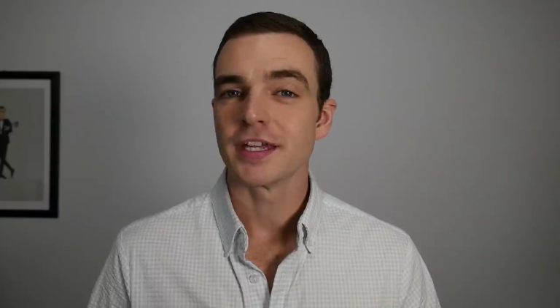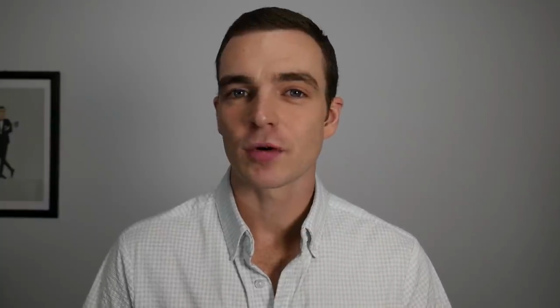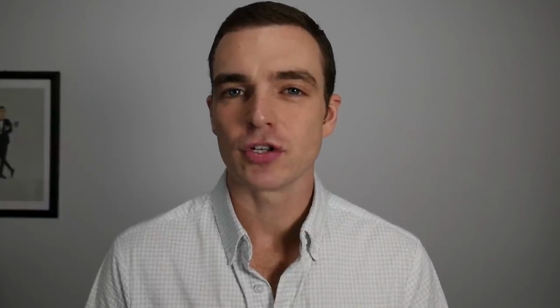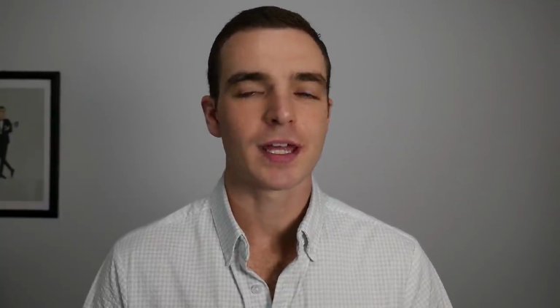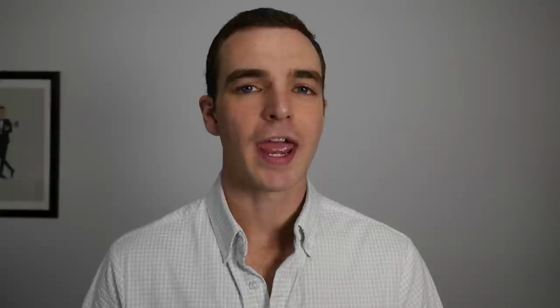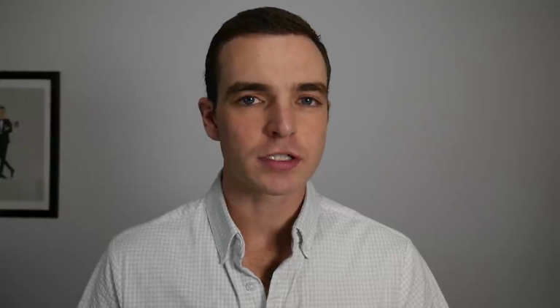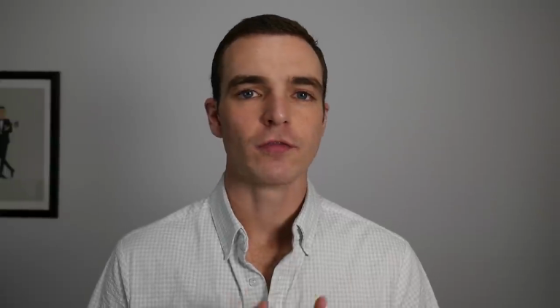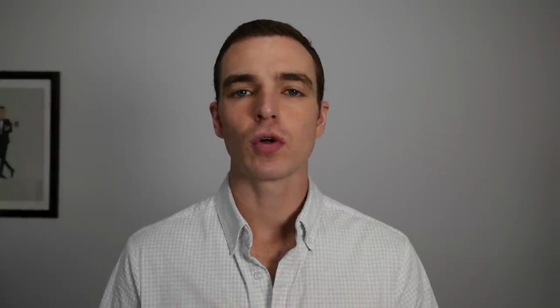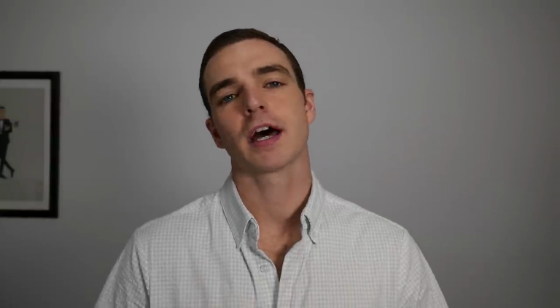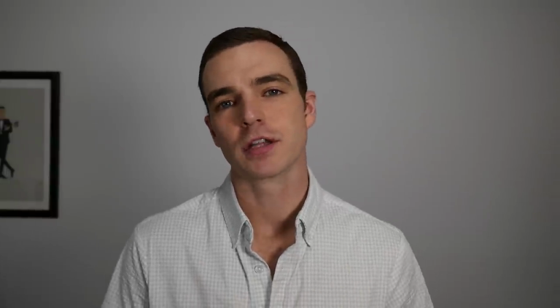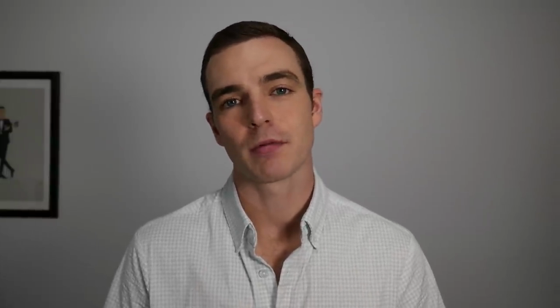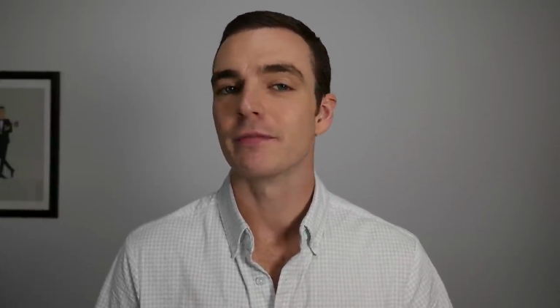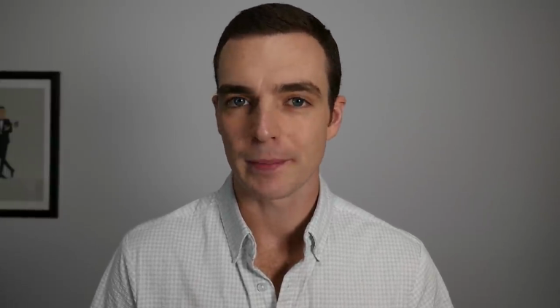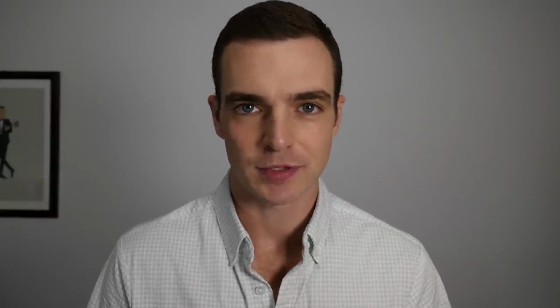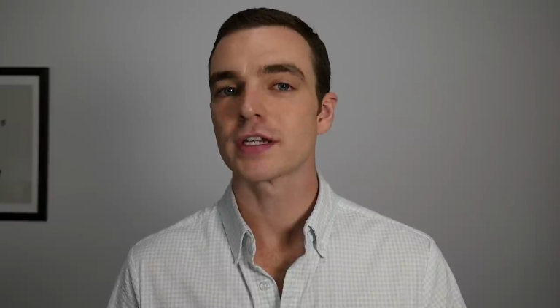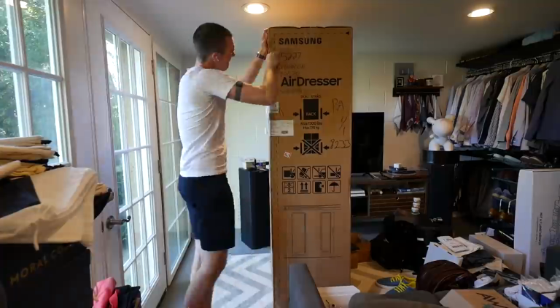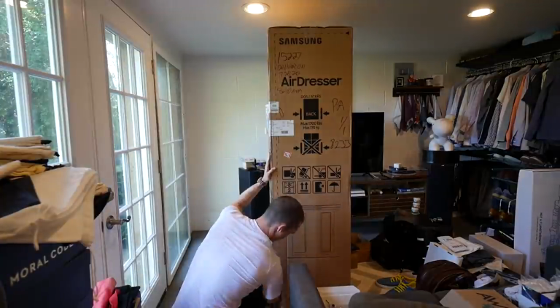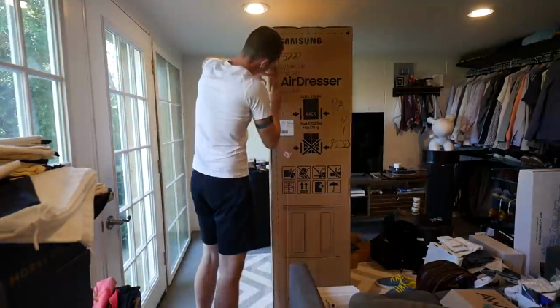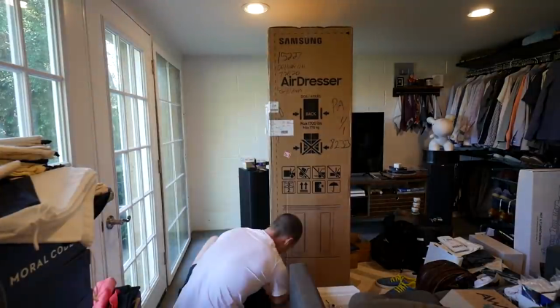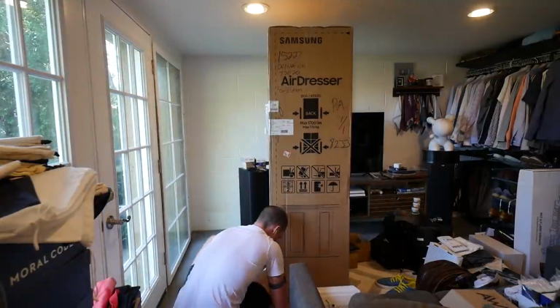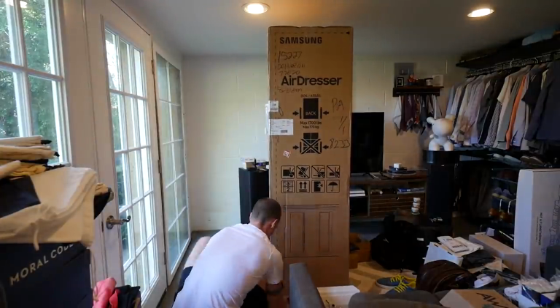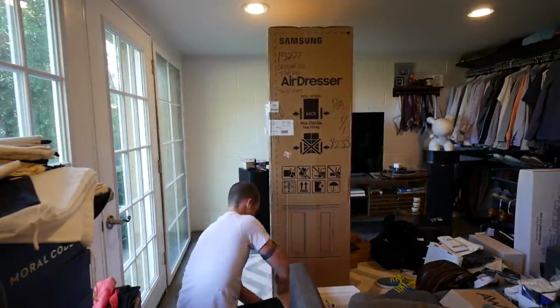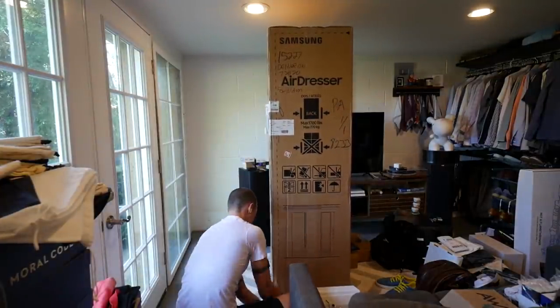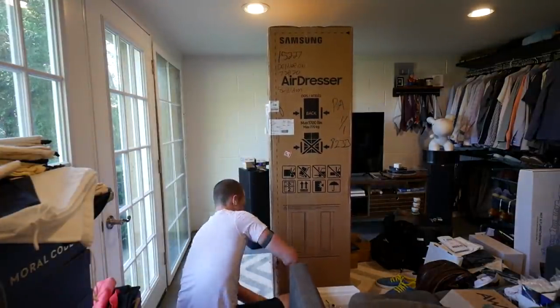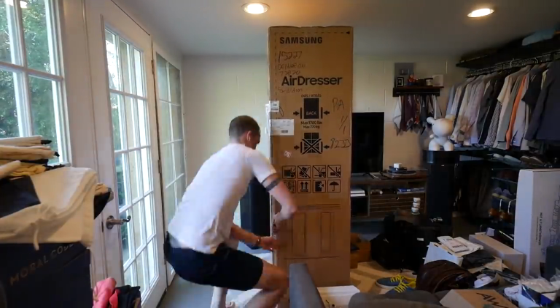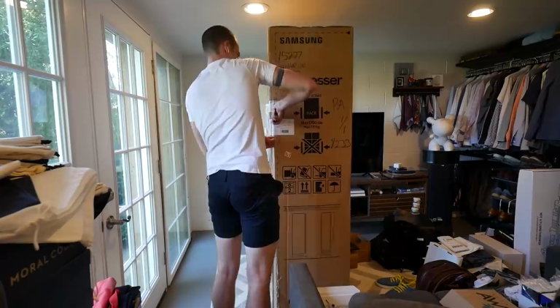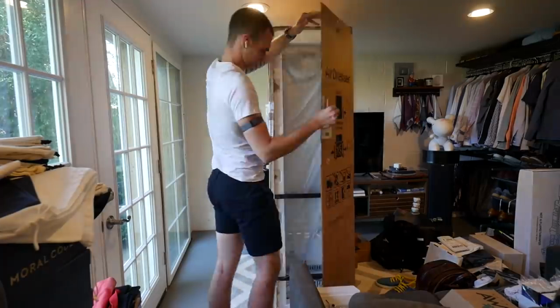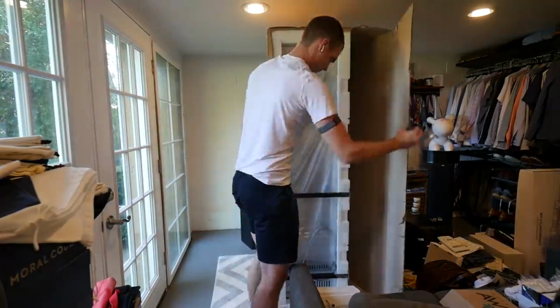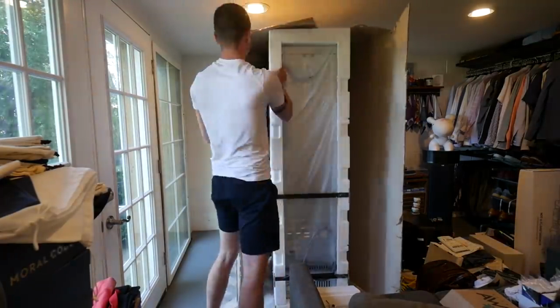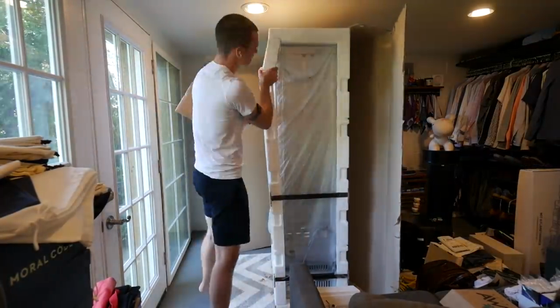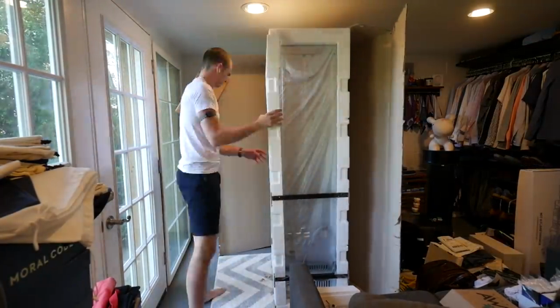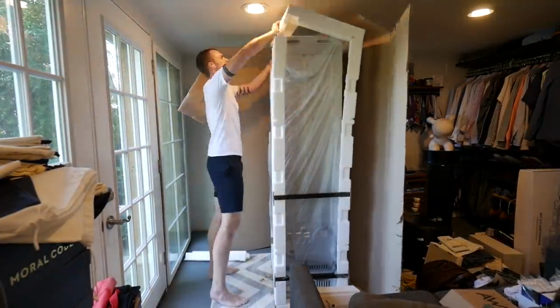Hey gents, today we're talking about the new Samsung AirDresser, a very cool appliance I've been using the past couple of months and I'm very impressed with it. If you're looking to simplify extending the life of your clothes and reducing your dry cleaning bill, this could be very interesting for you. Now this video is not sponsored — they did send one so that I could try it out, but opinions are all my own.